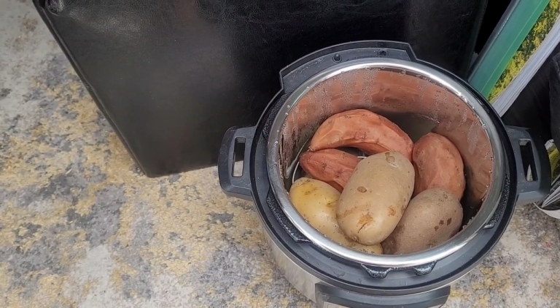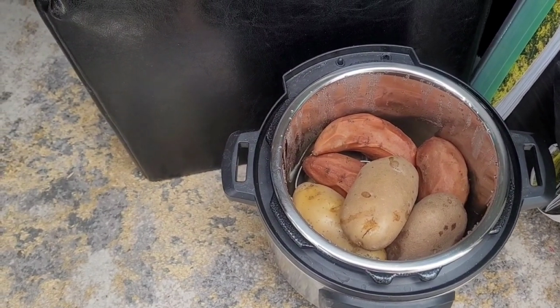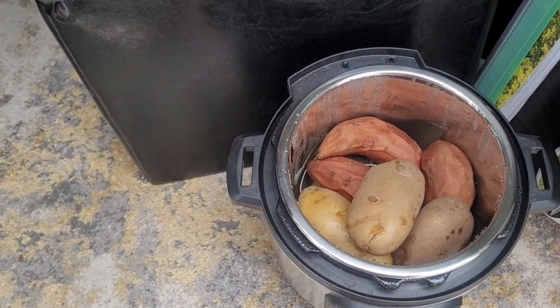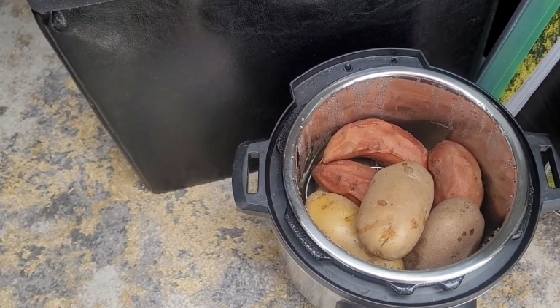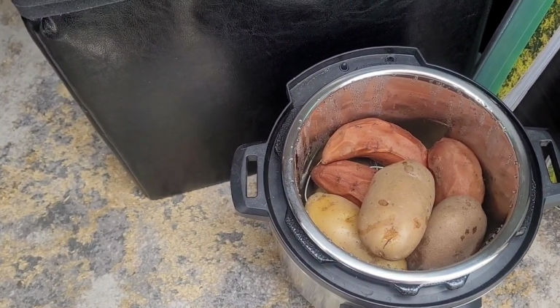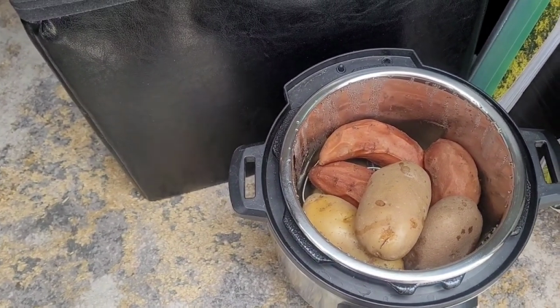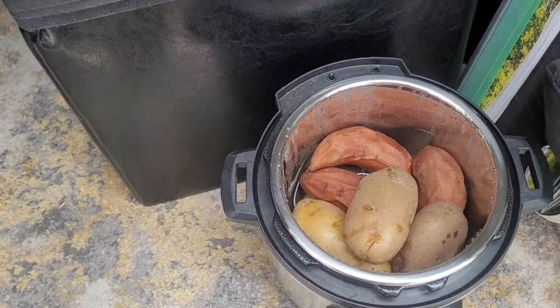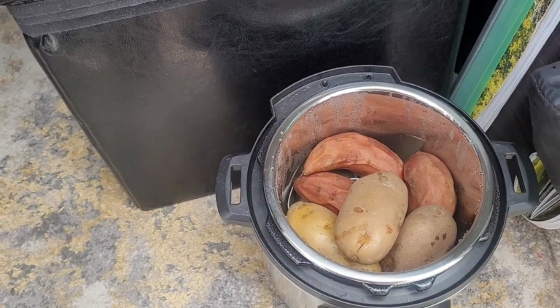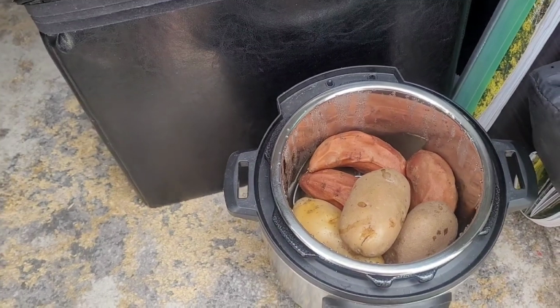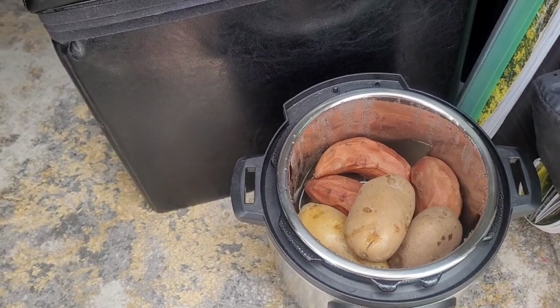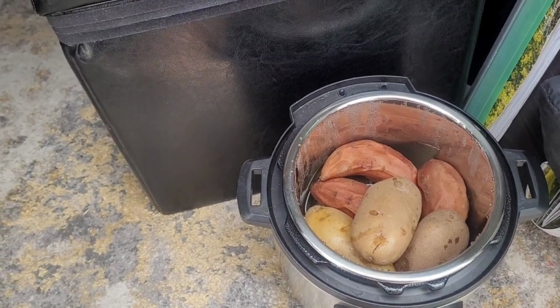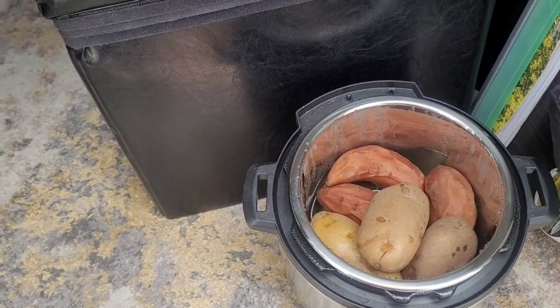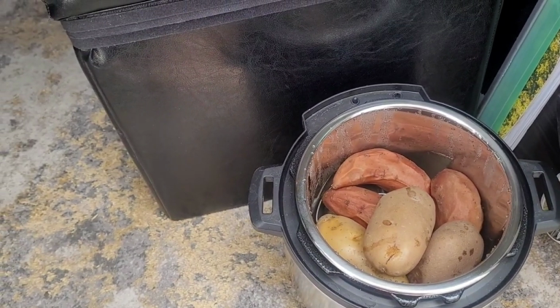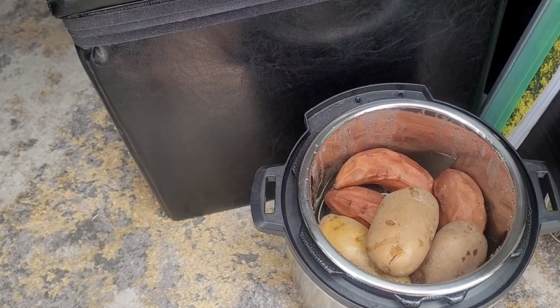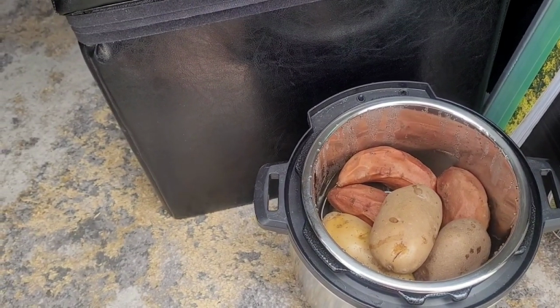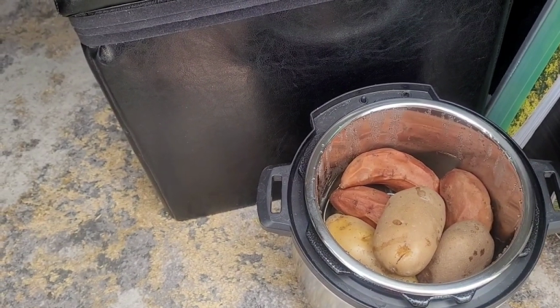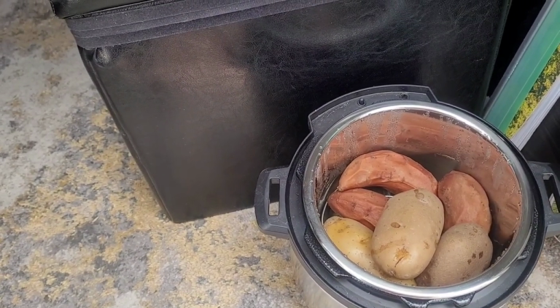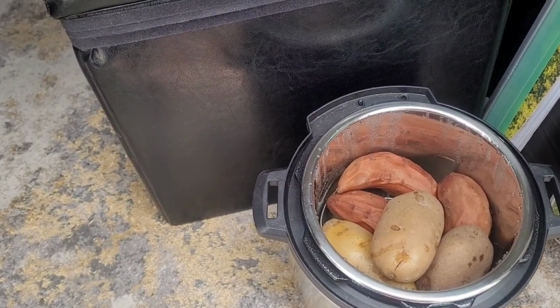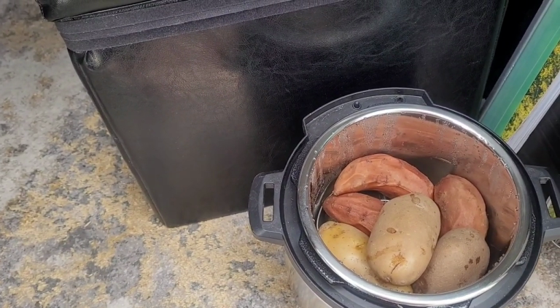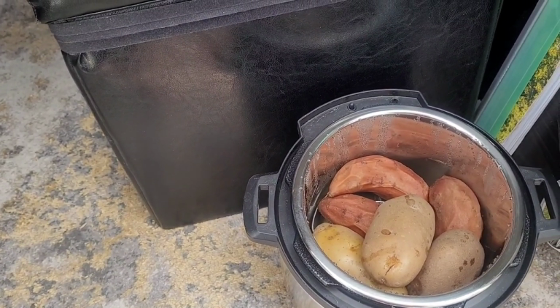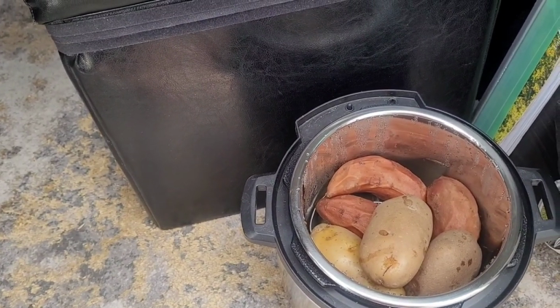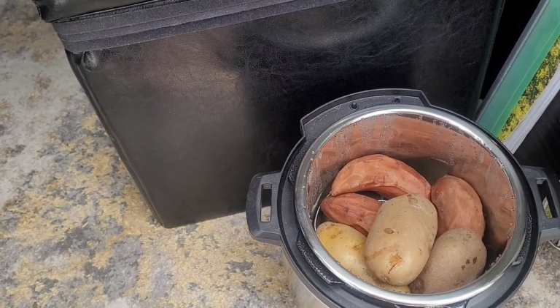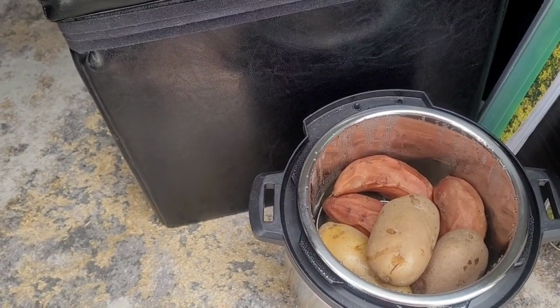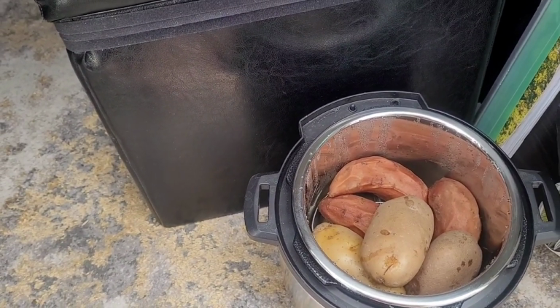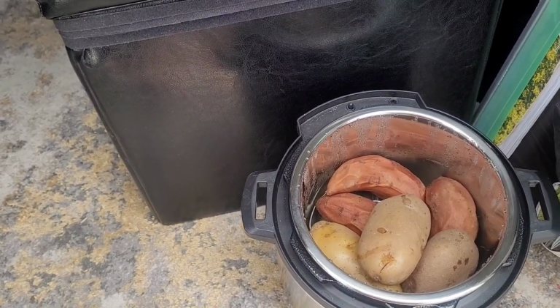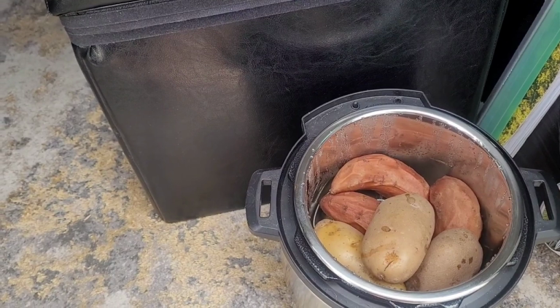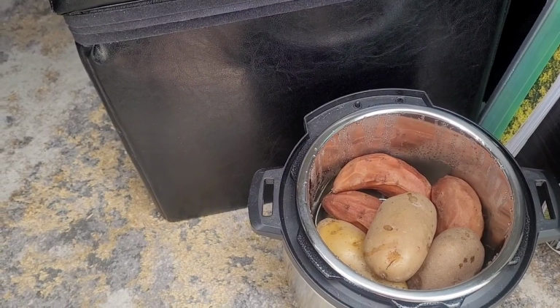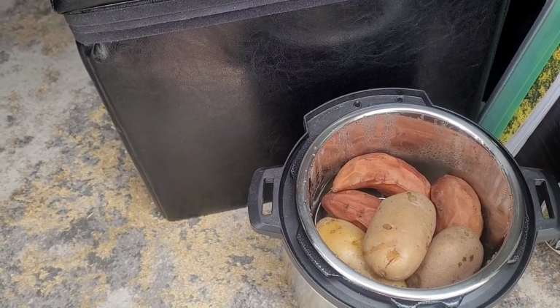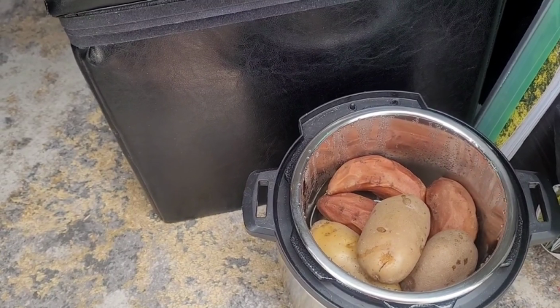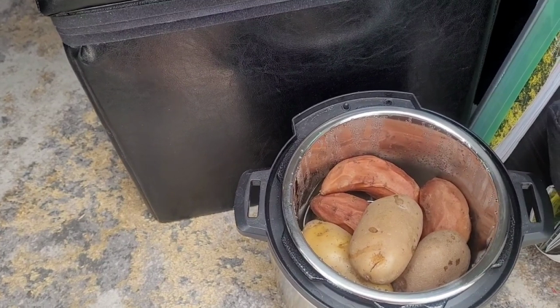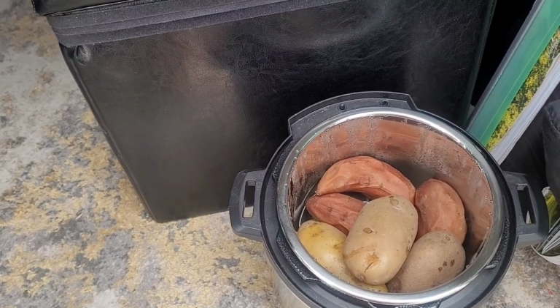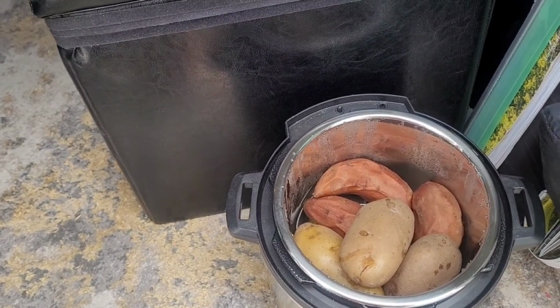I will let these cool and put them in the refrigerator — just have them over the next few days.